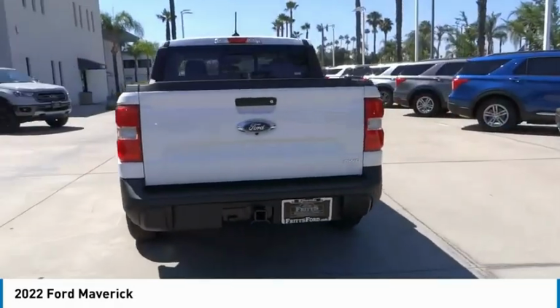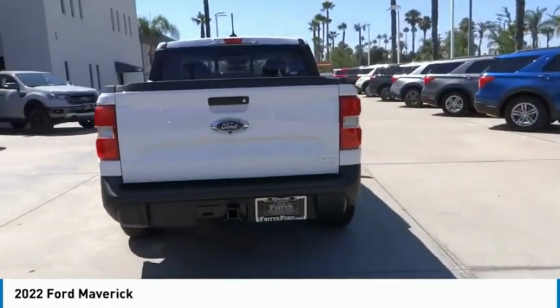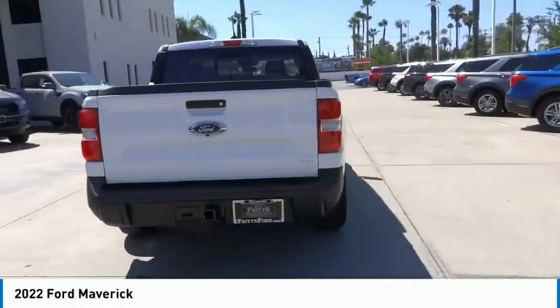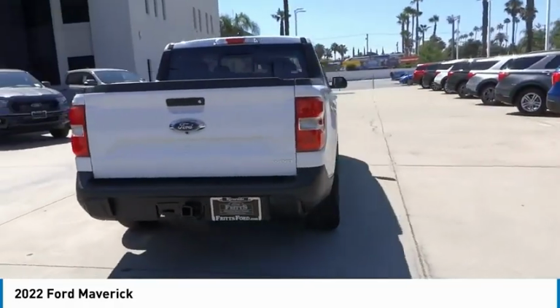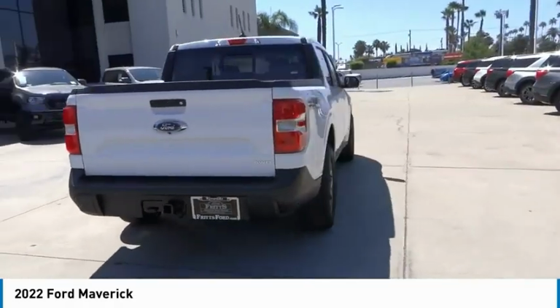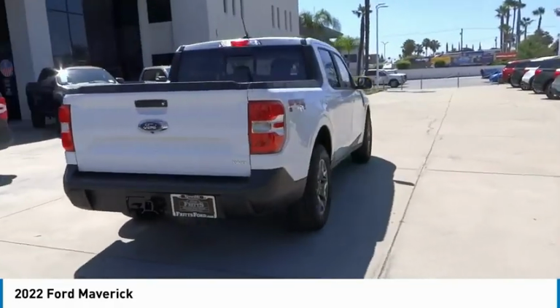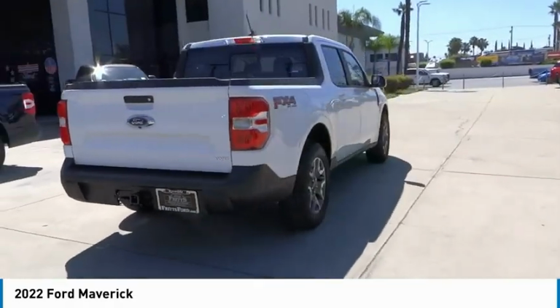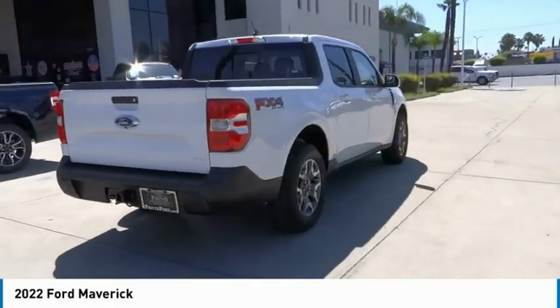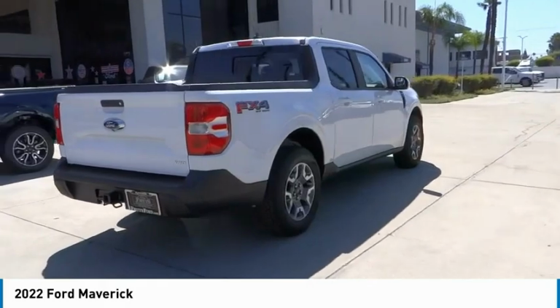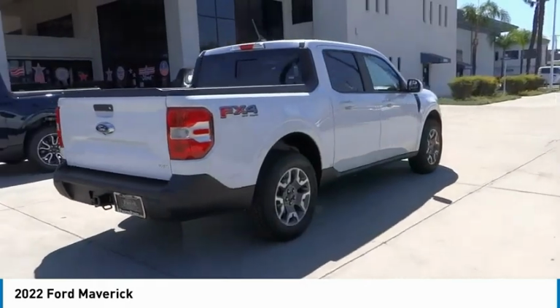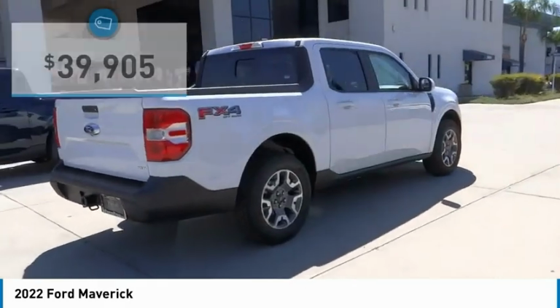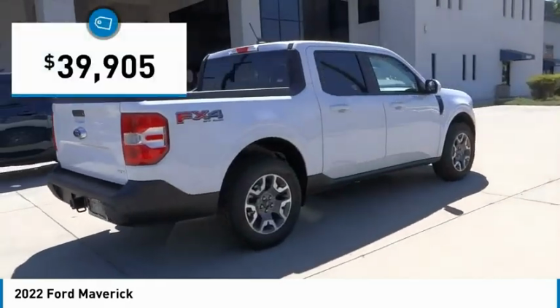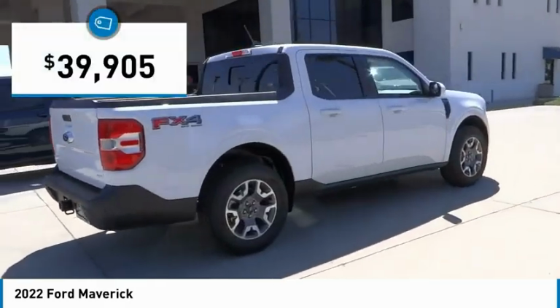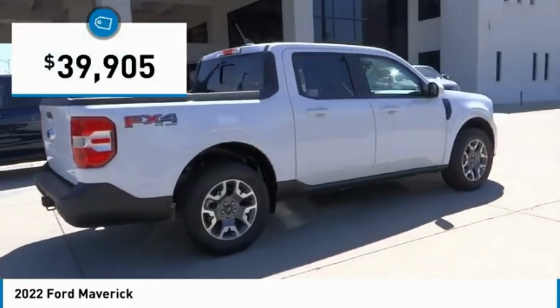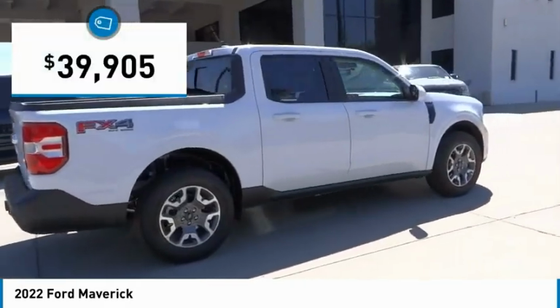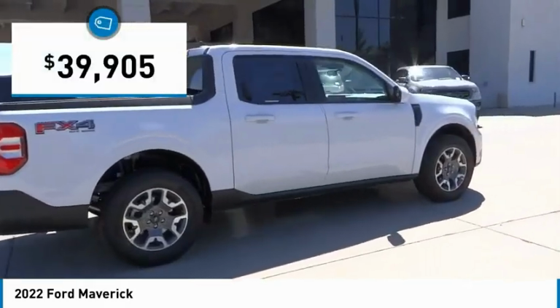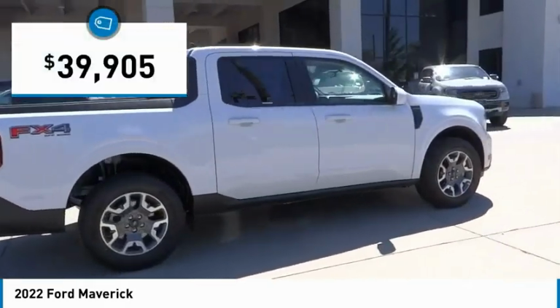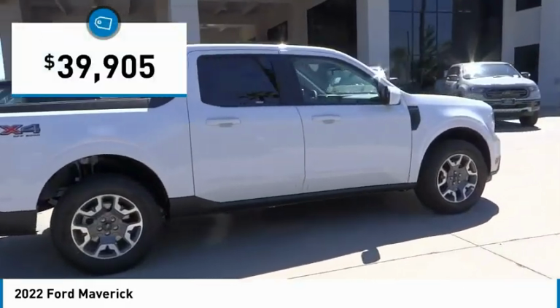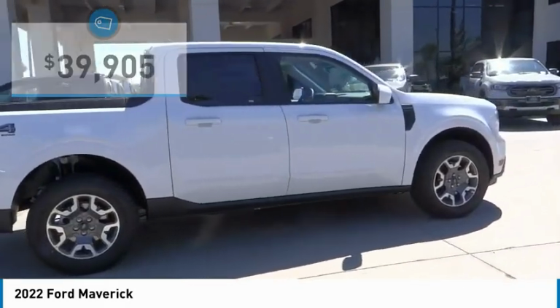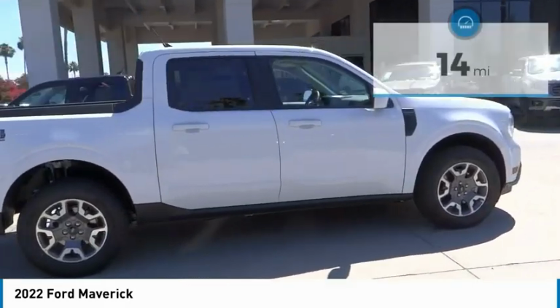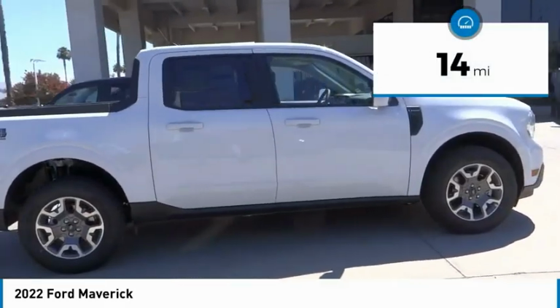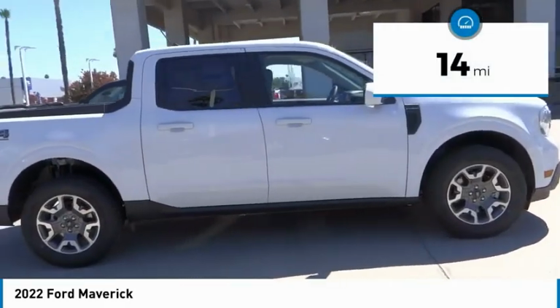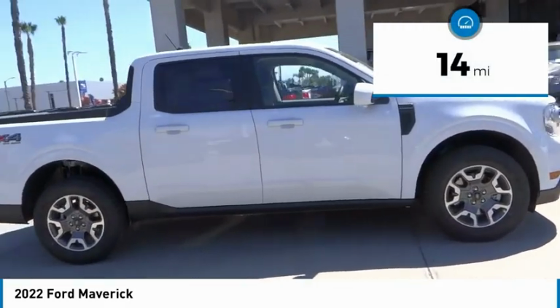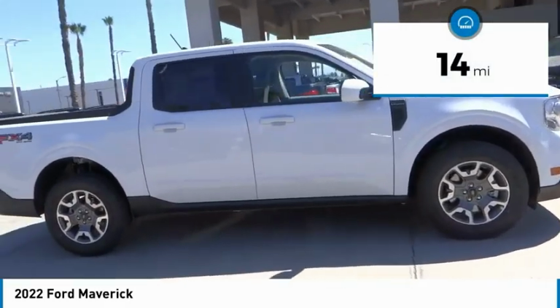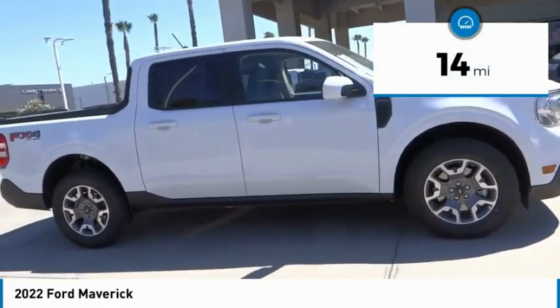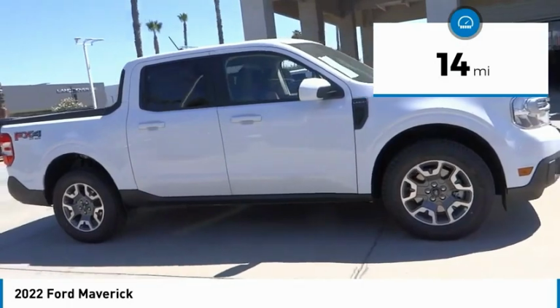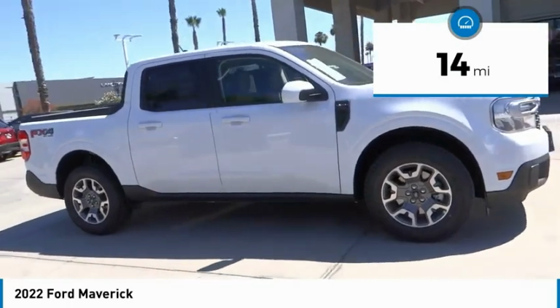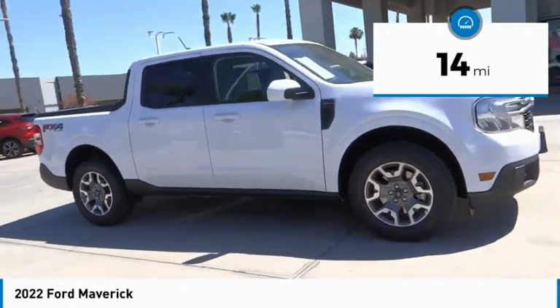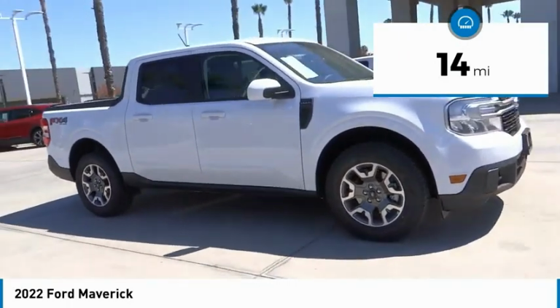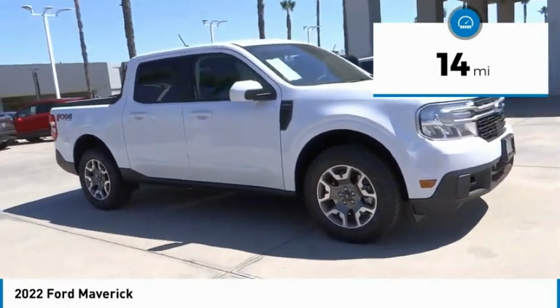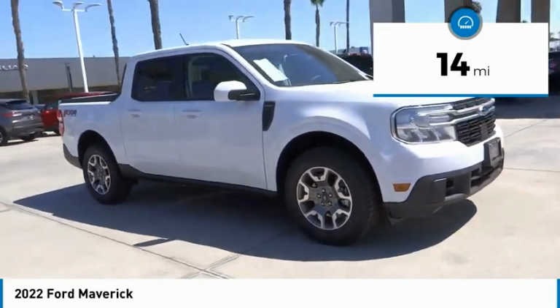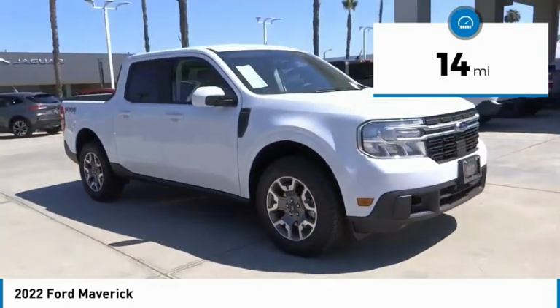It is priced below forty thousand dollars. This vehicle has less than 100 miles. Come take a test drive today.